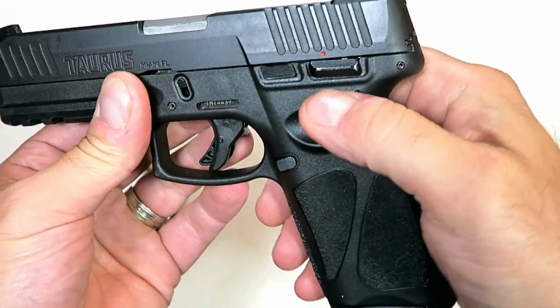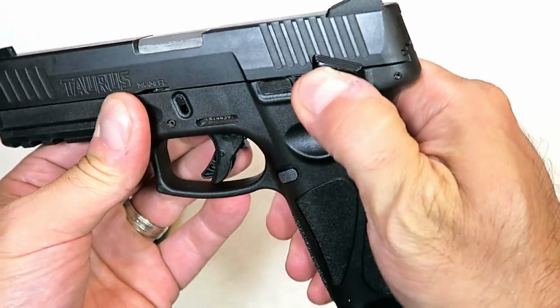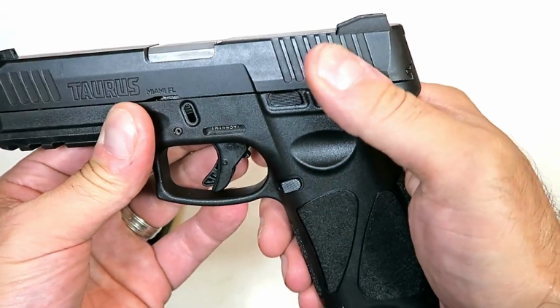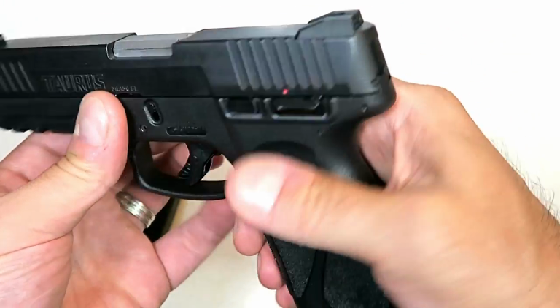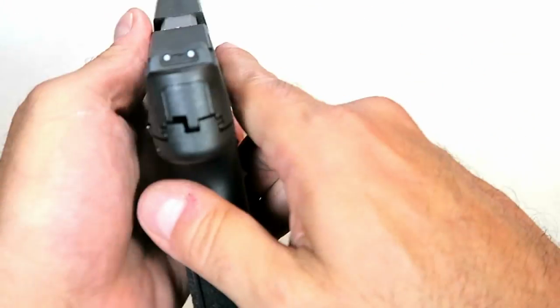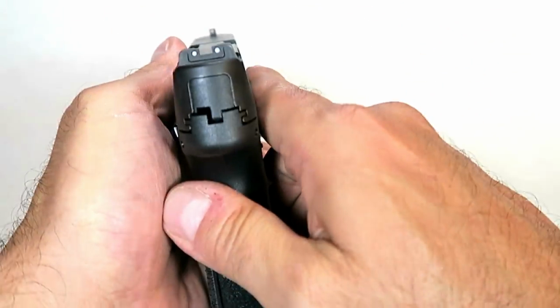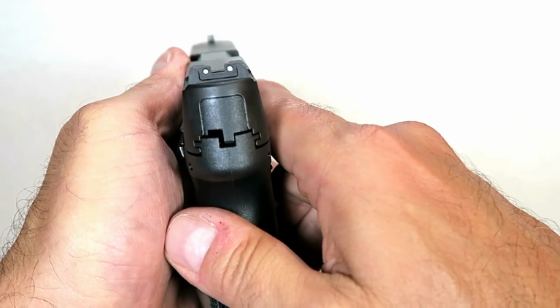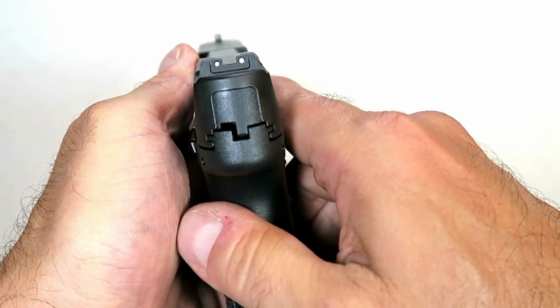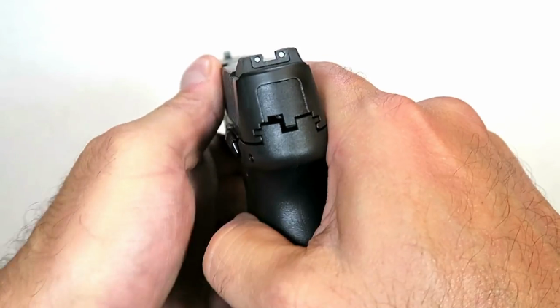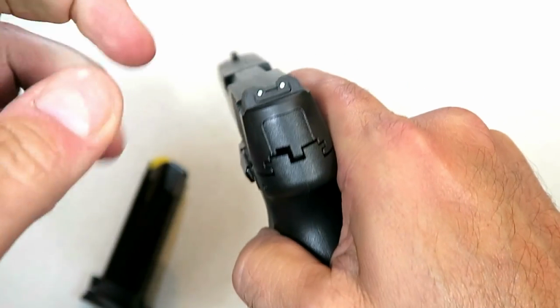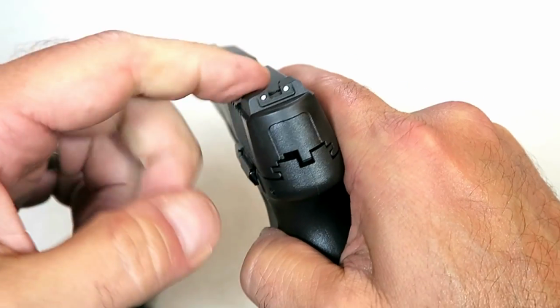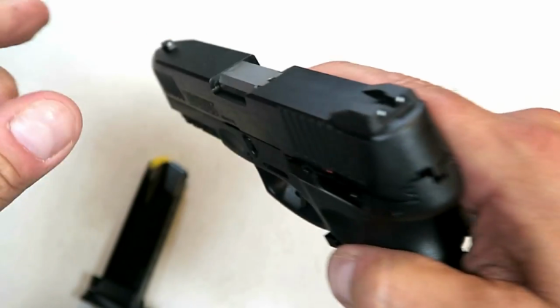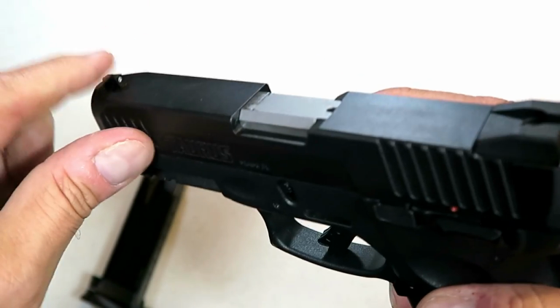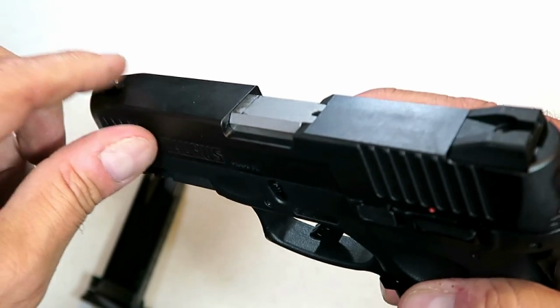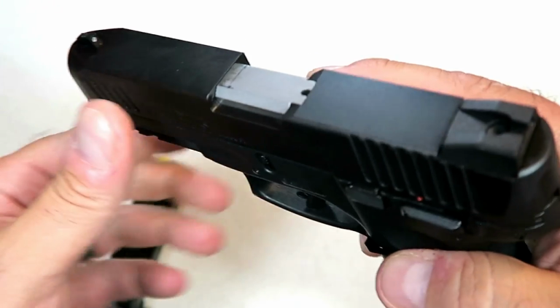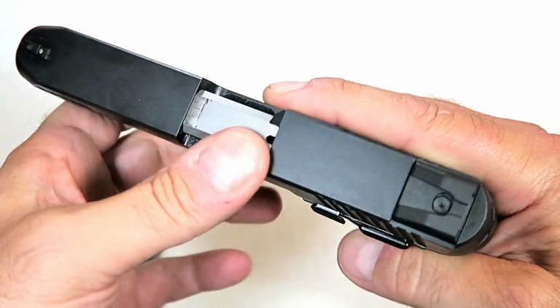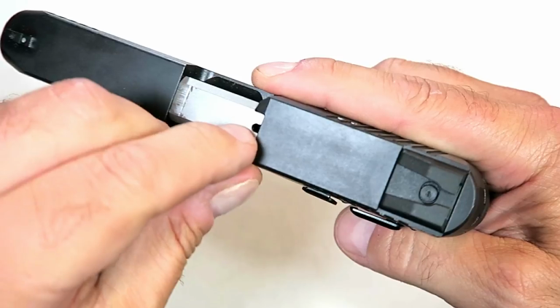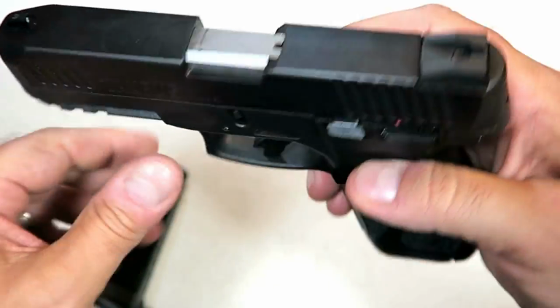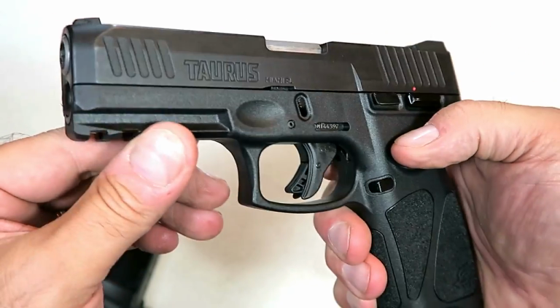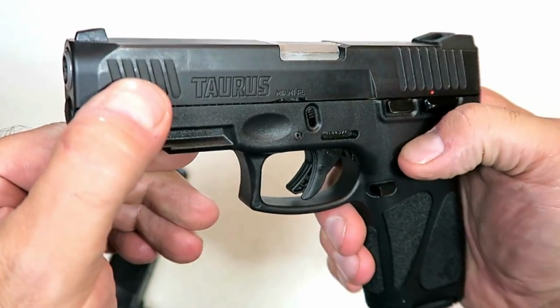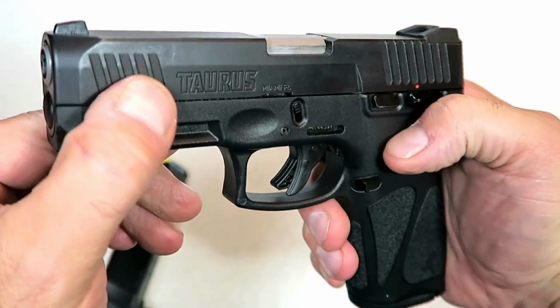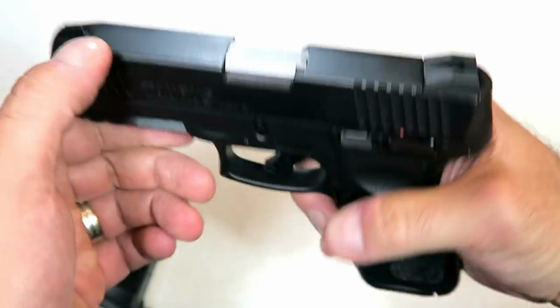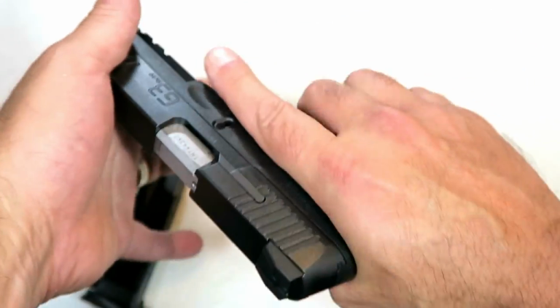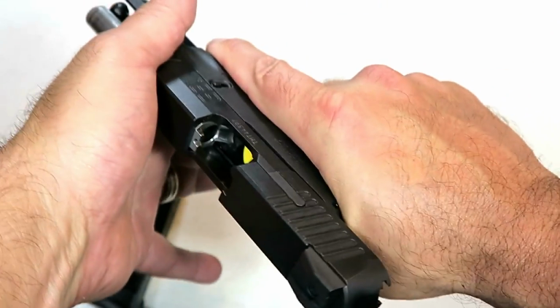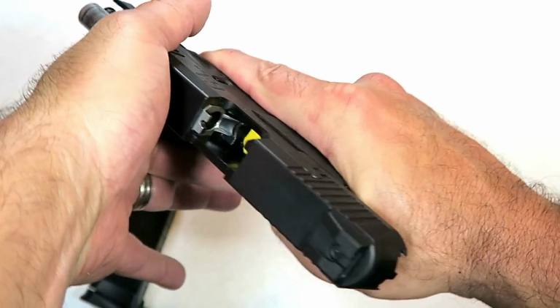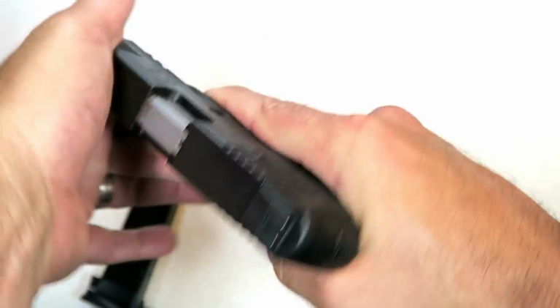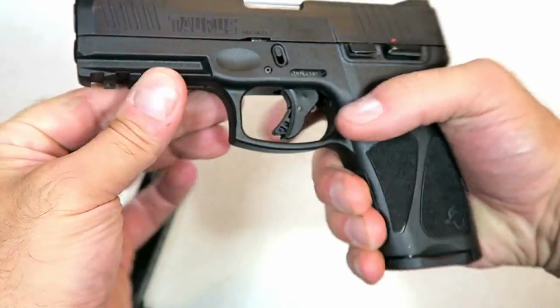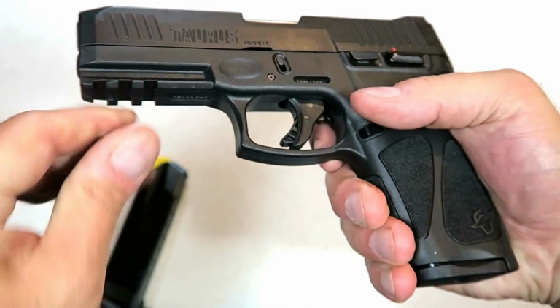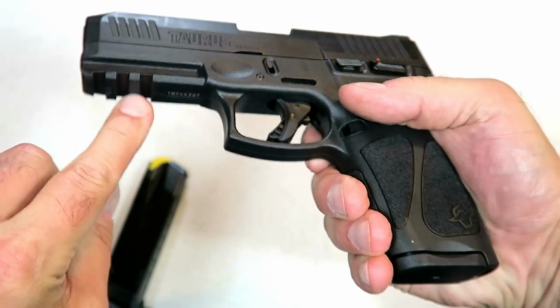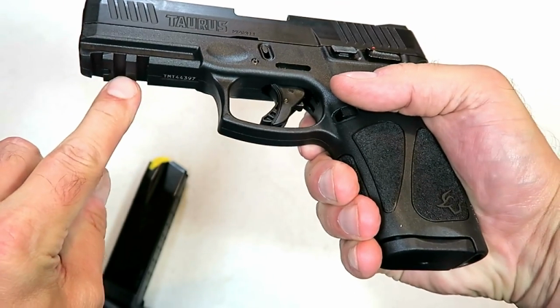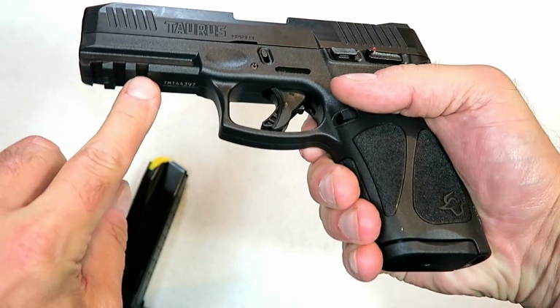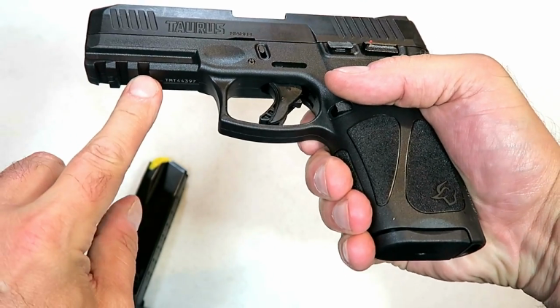The thumb safety remains unchanged. Three-dot sights, drift adjustable pinned-in front sight, sight hole indicator. Front serrations for press checks, and a full Picatinny rail on the dust cover.